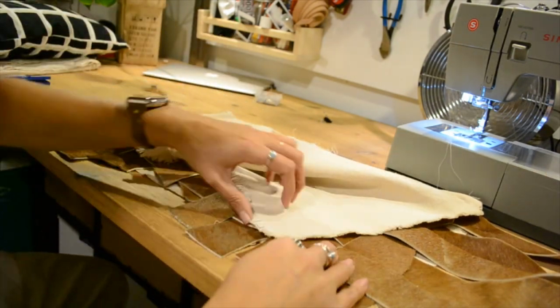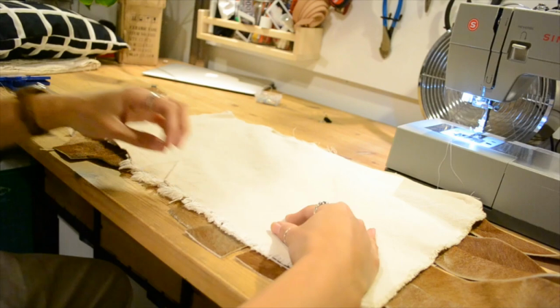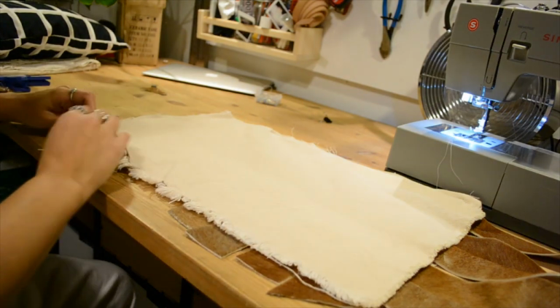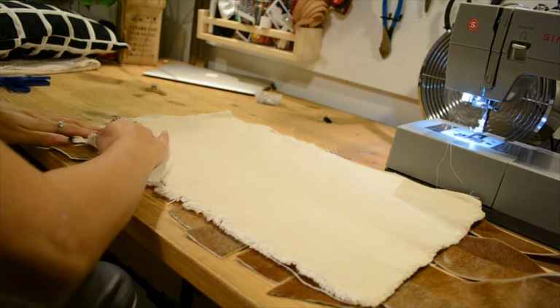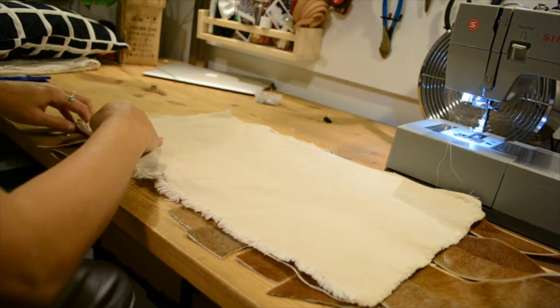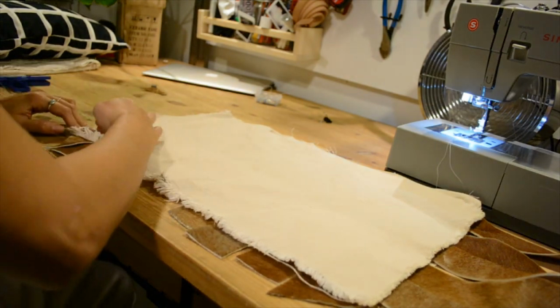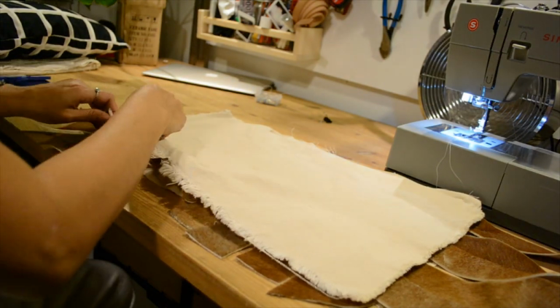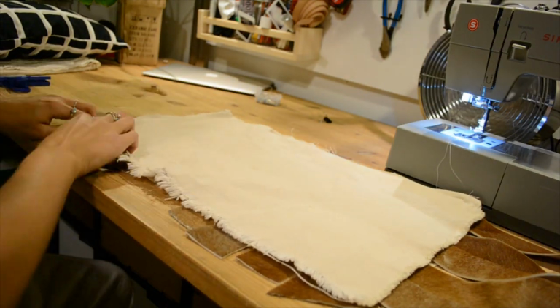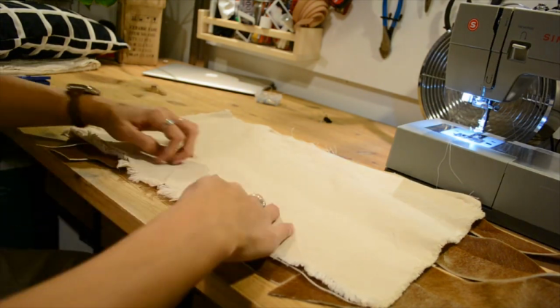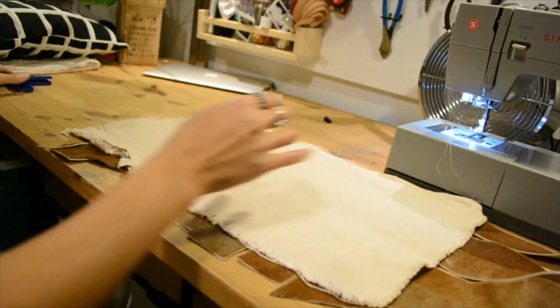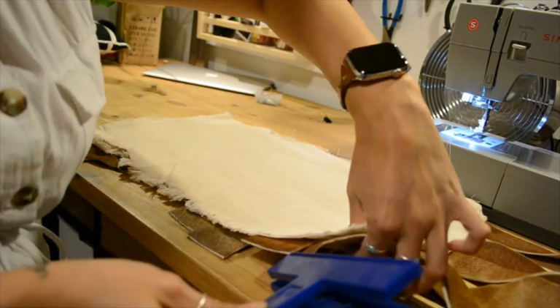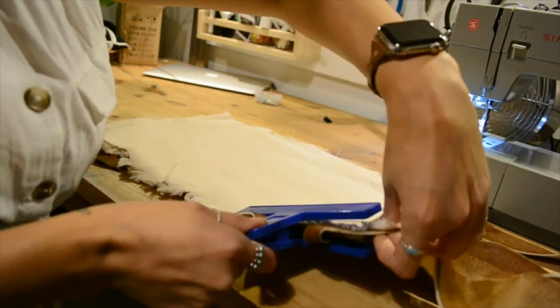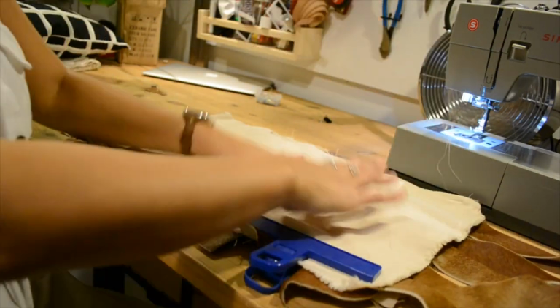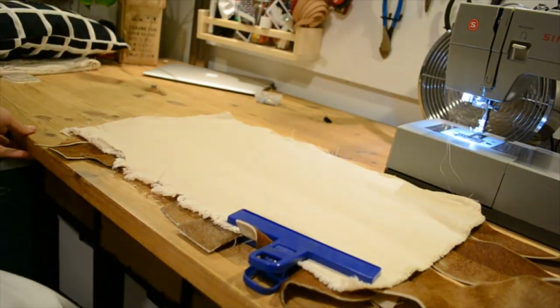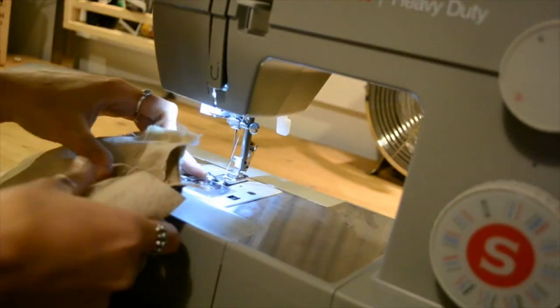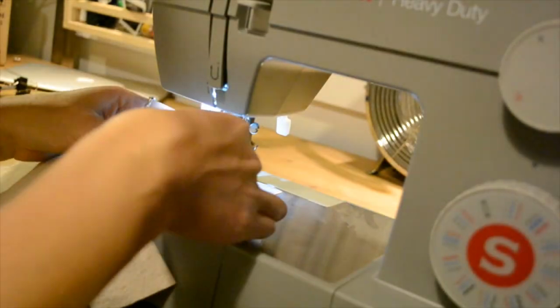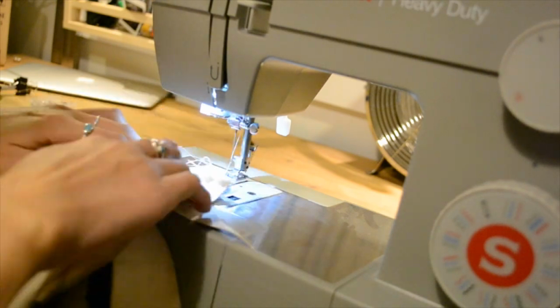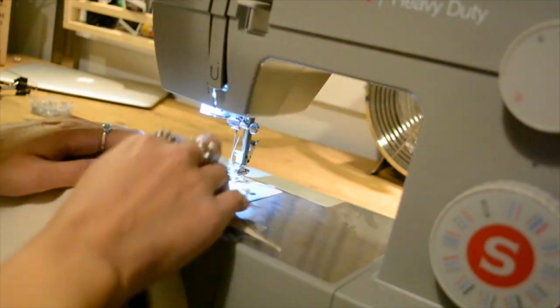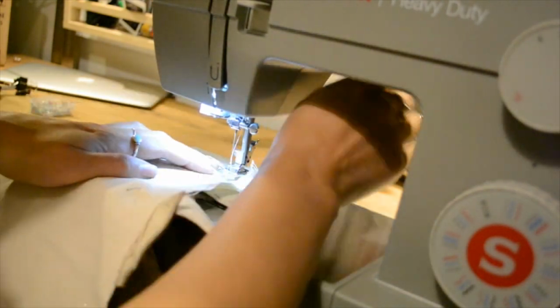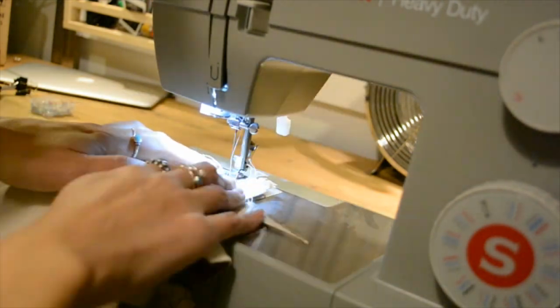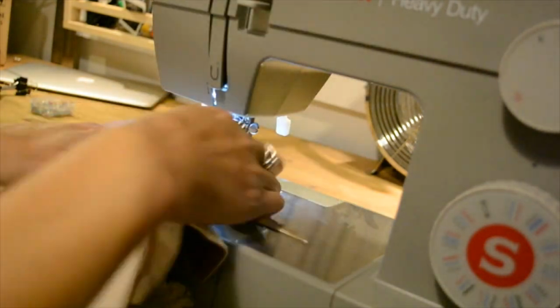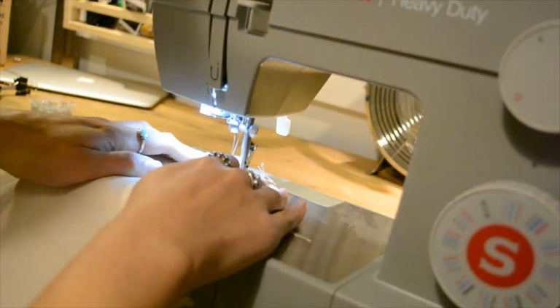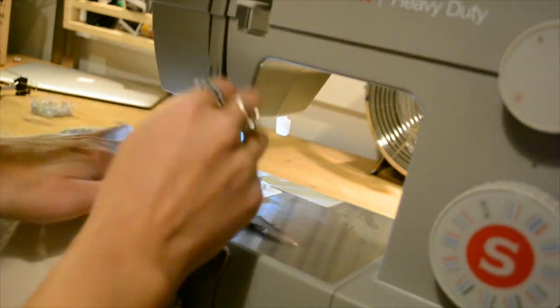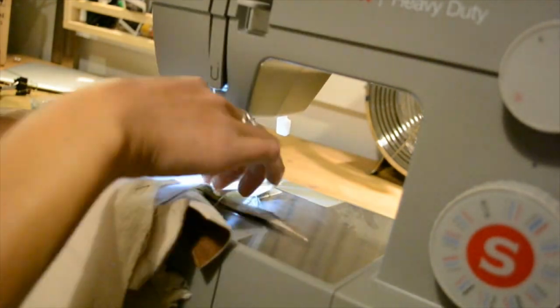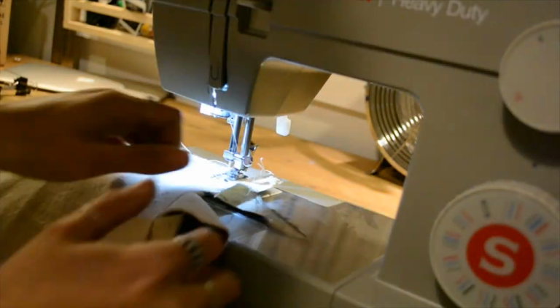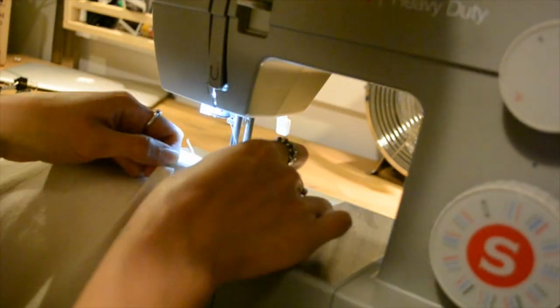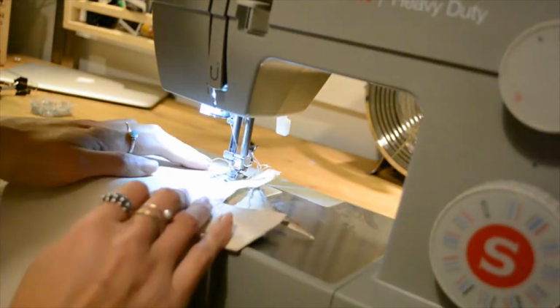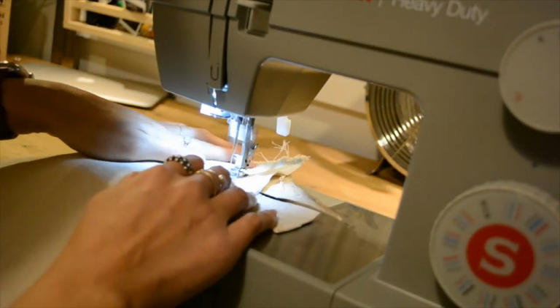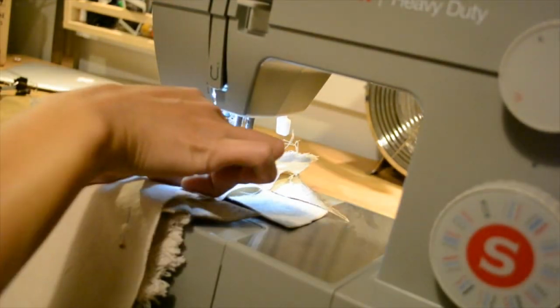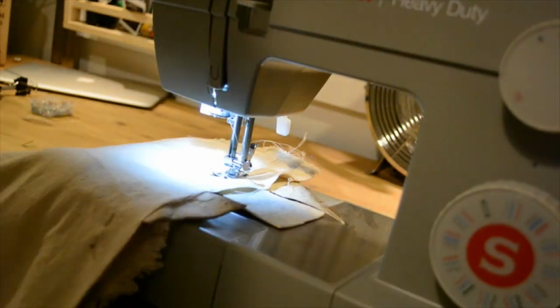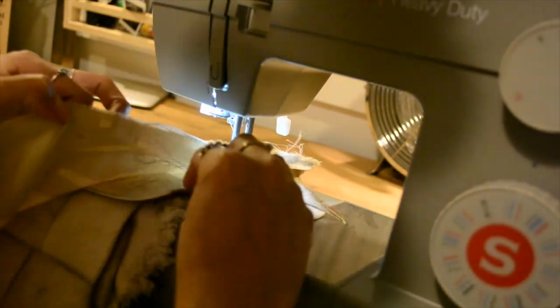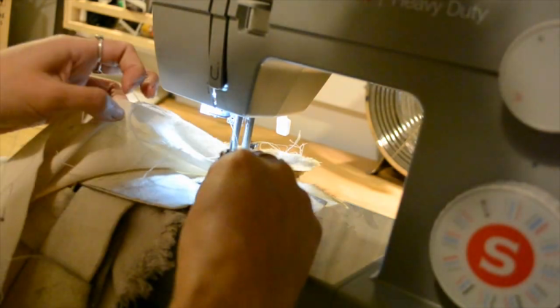I clipped them down in place and then sewed along the line, sewing all of them together. This is a little tedious because you want to get all of the strips to be right next to each other as you sew.